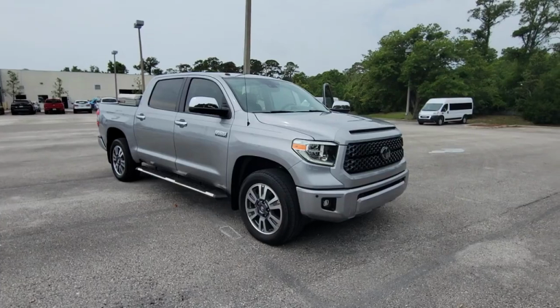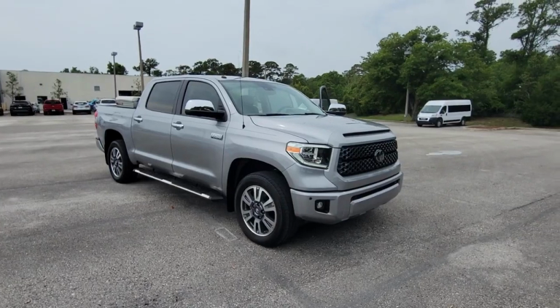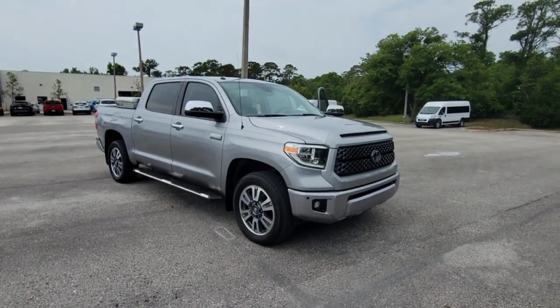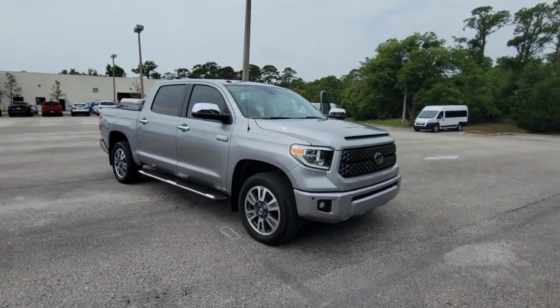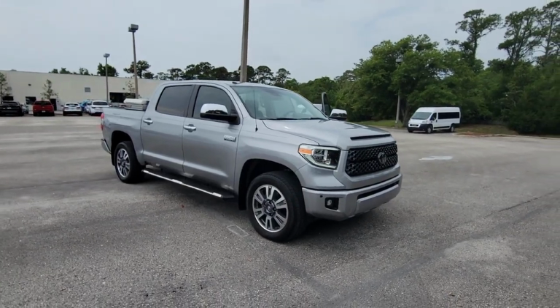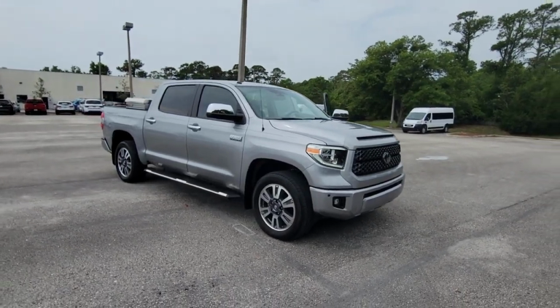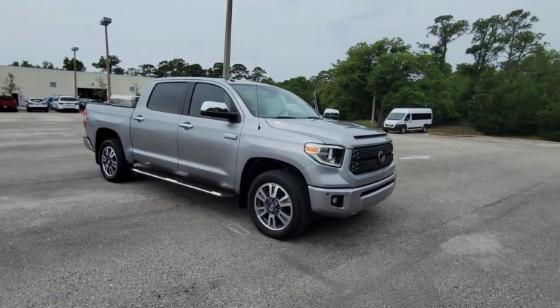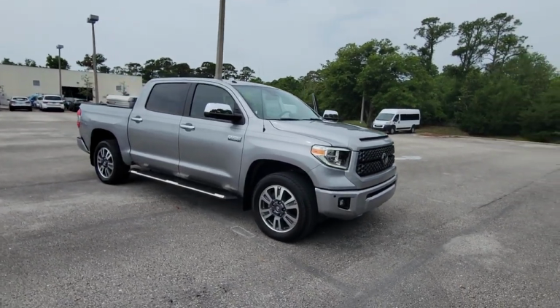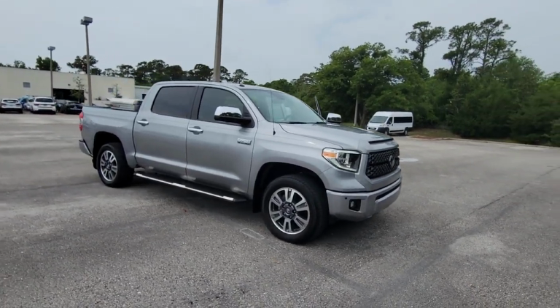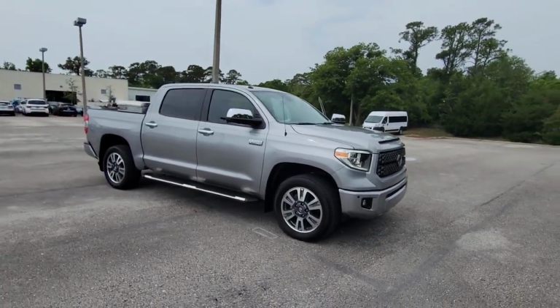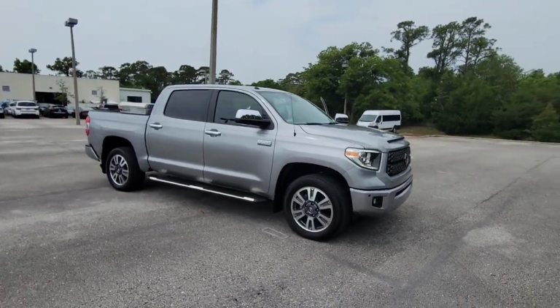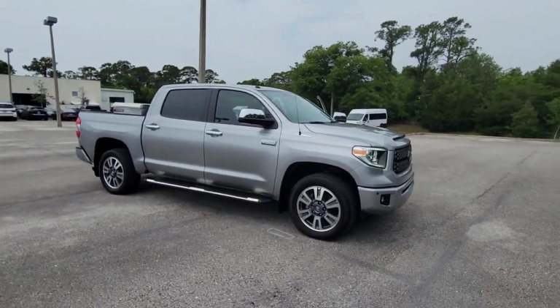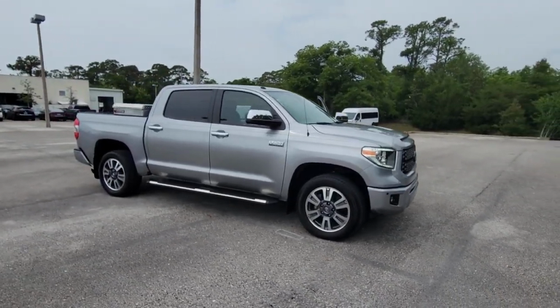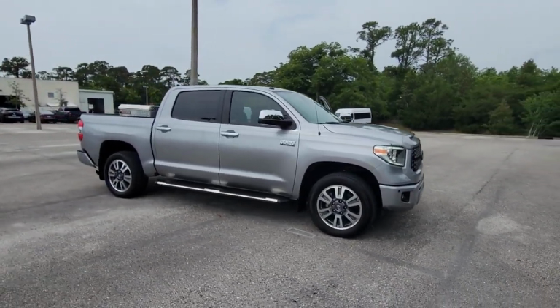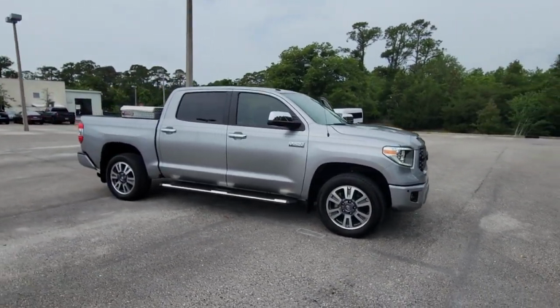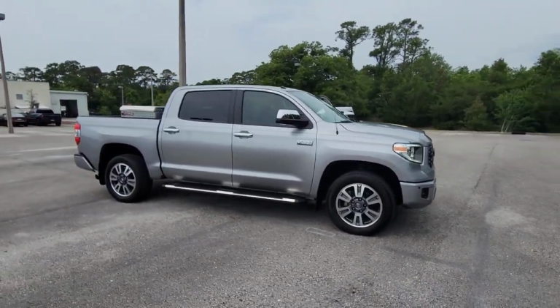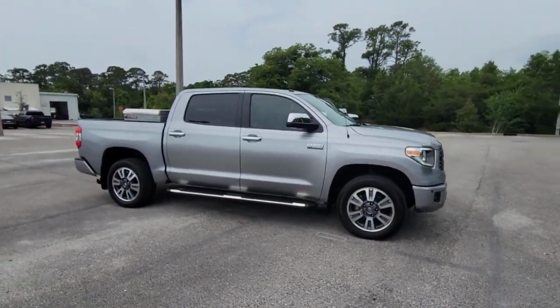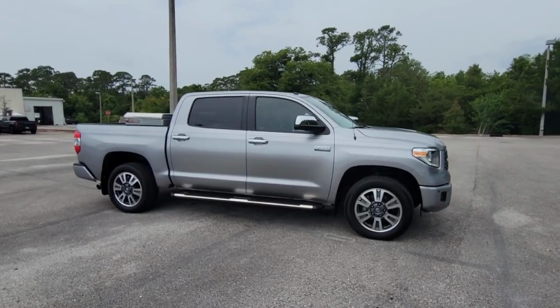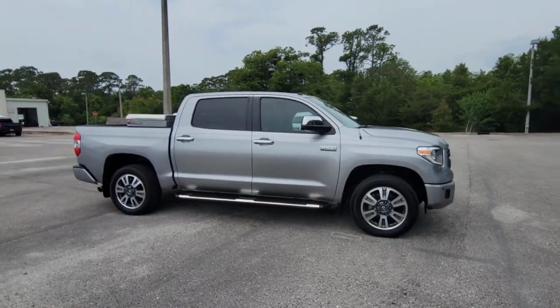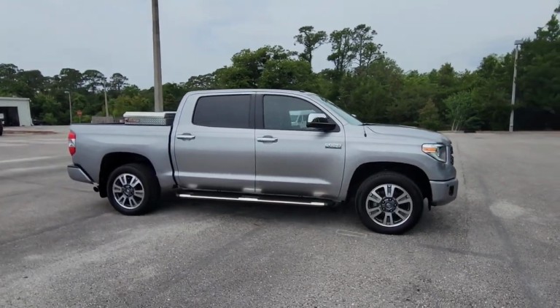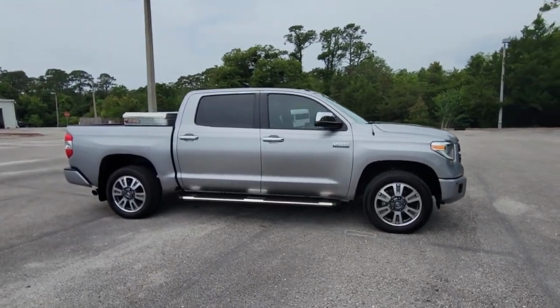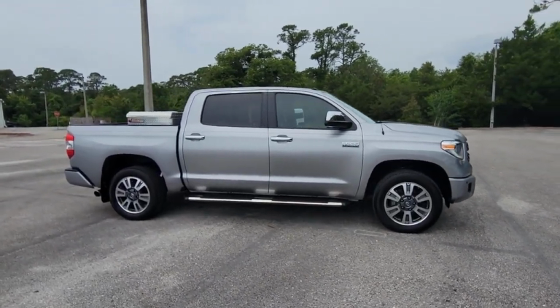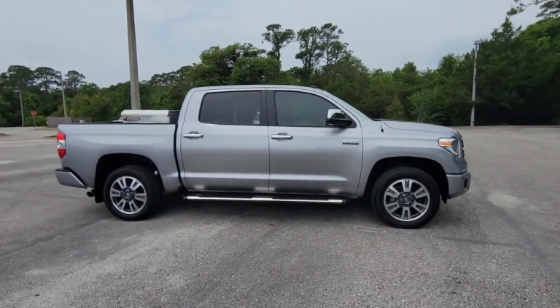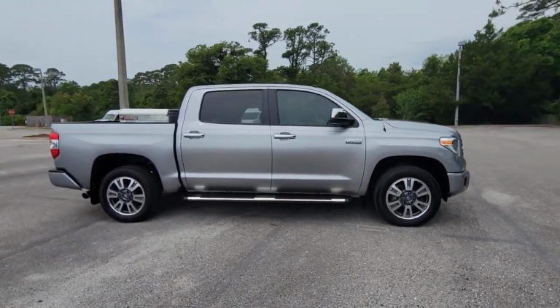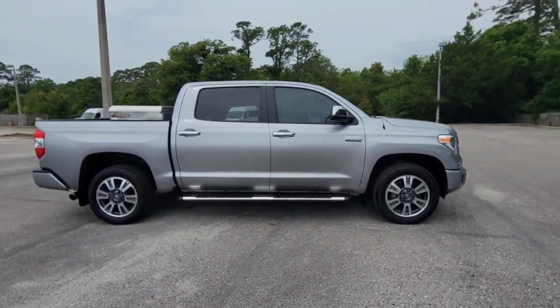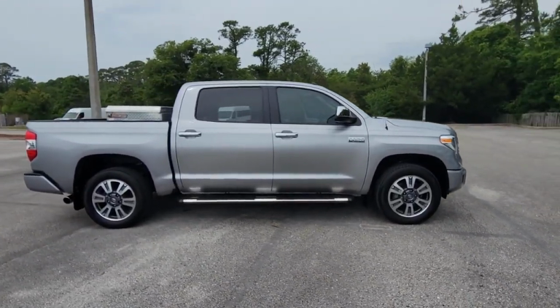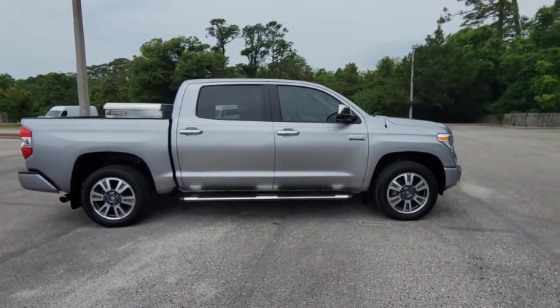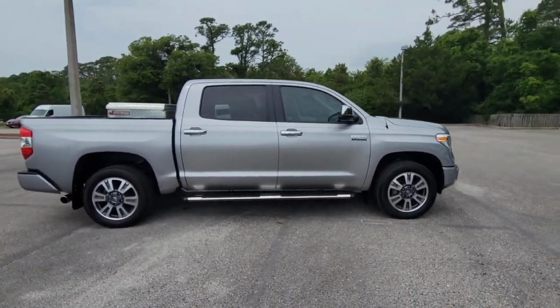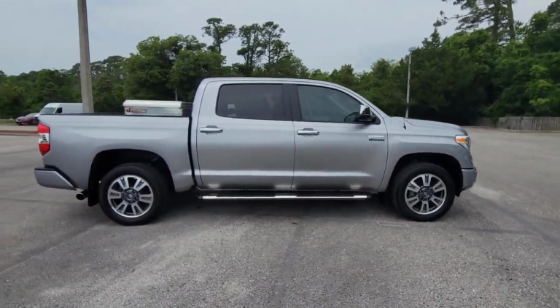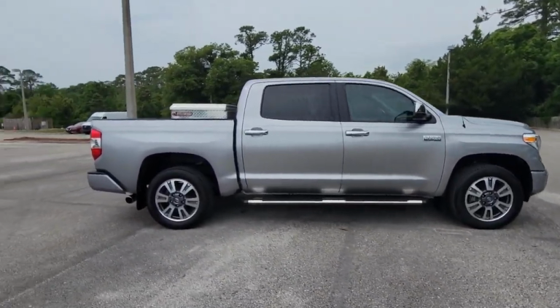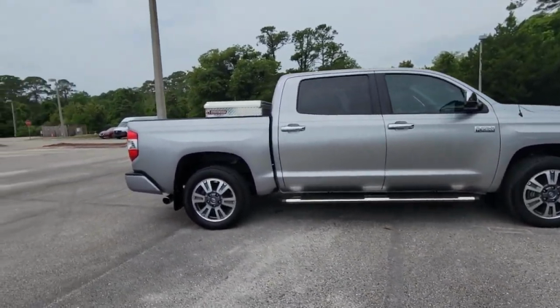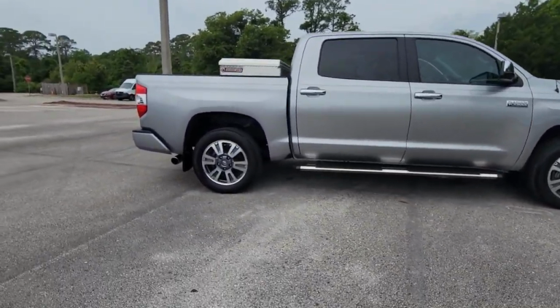Enjoy the view of this 2019 Toyota Tundra. With less than 35,000 miles on the odometer, this vehicle provides excellent value.